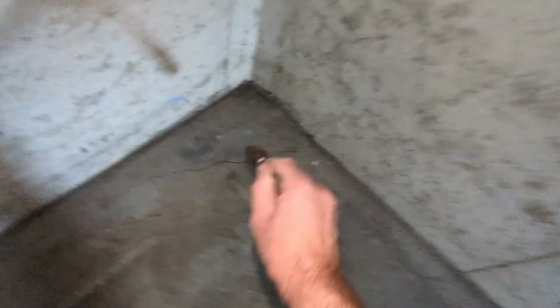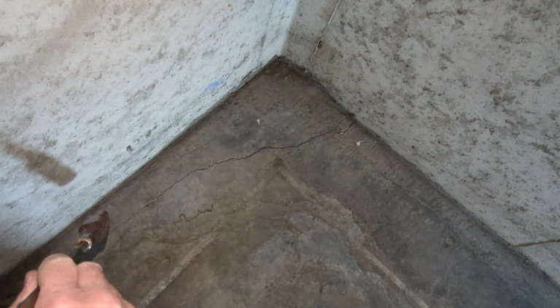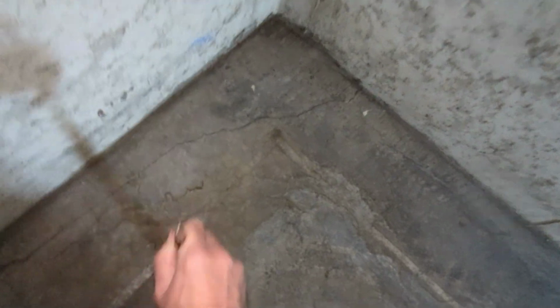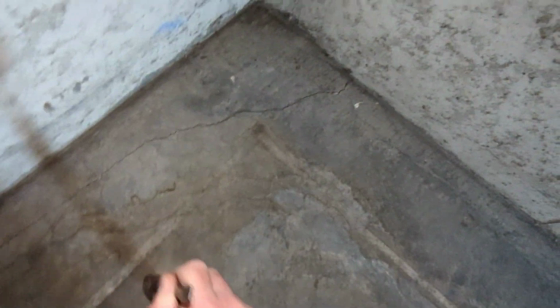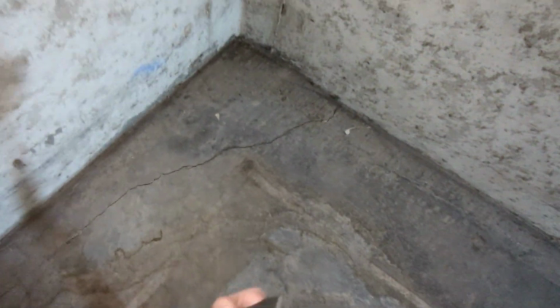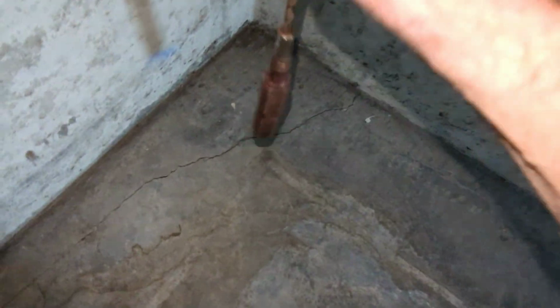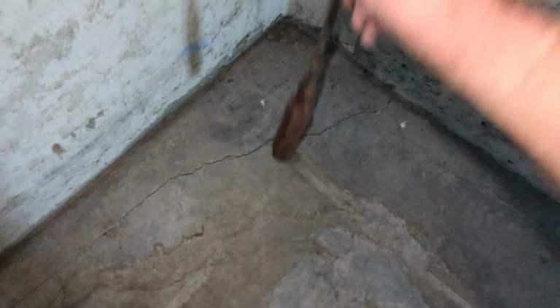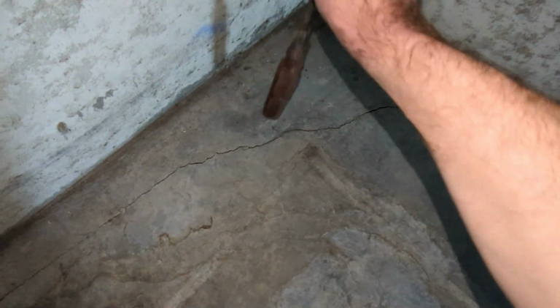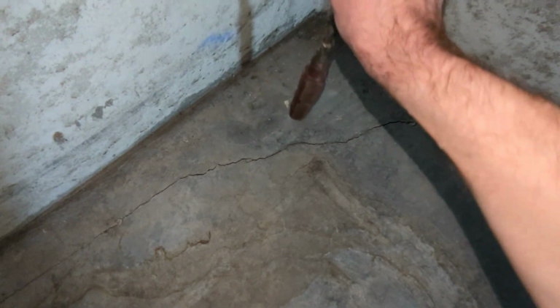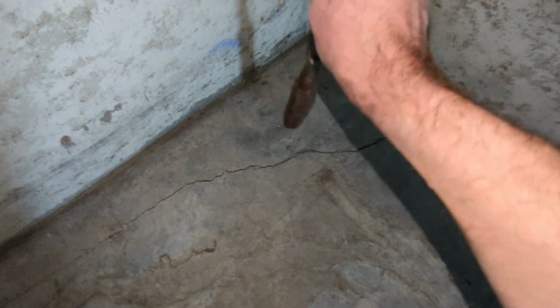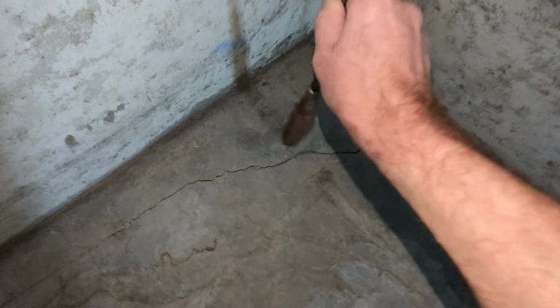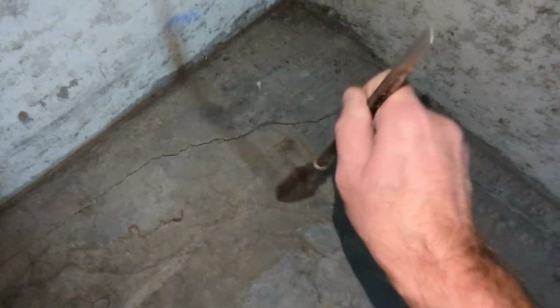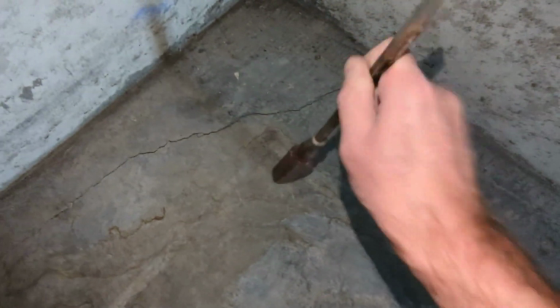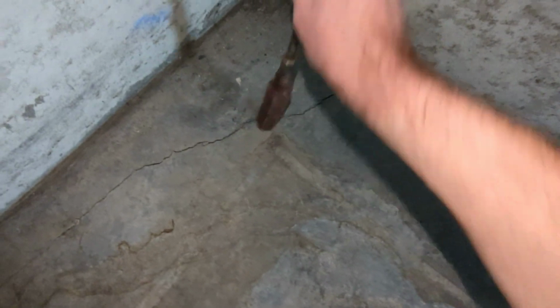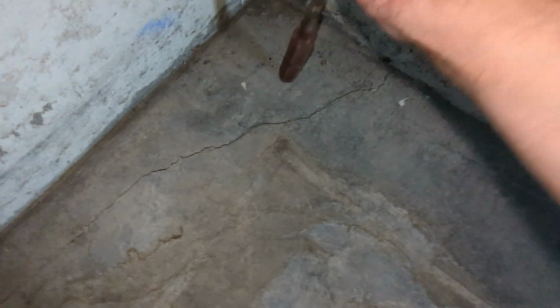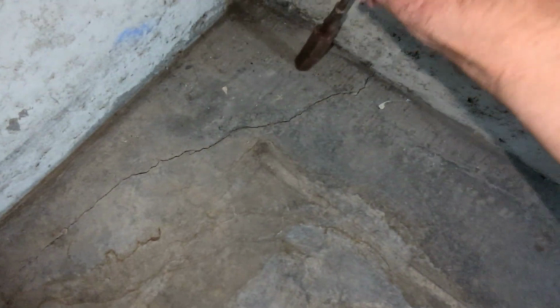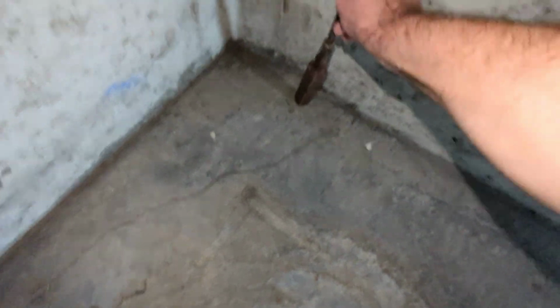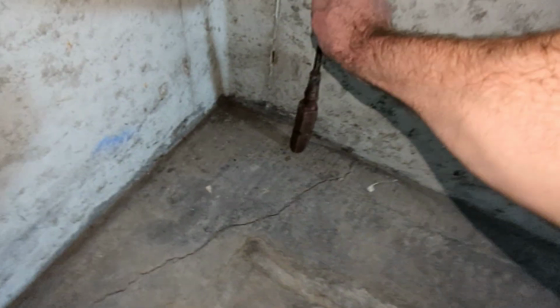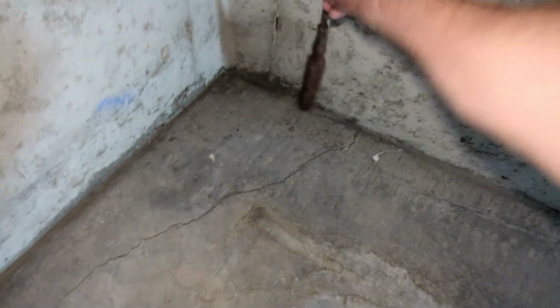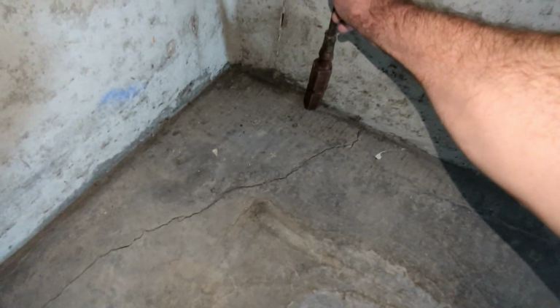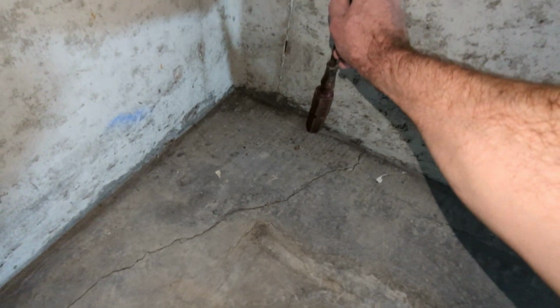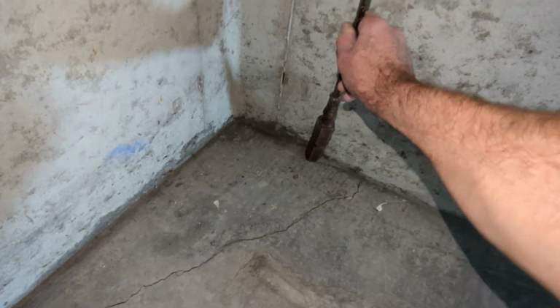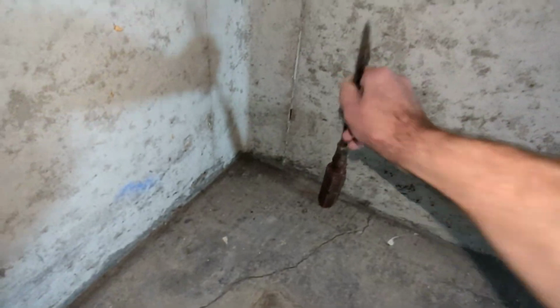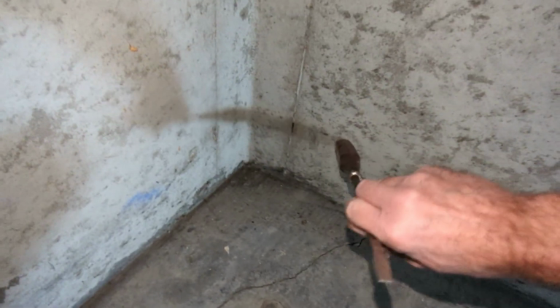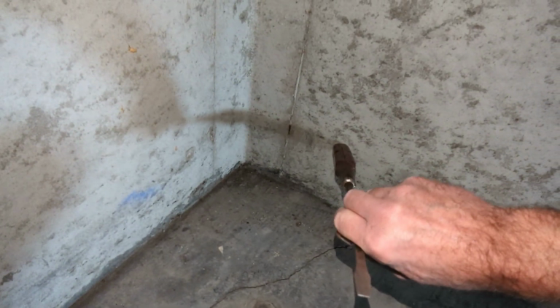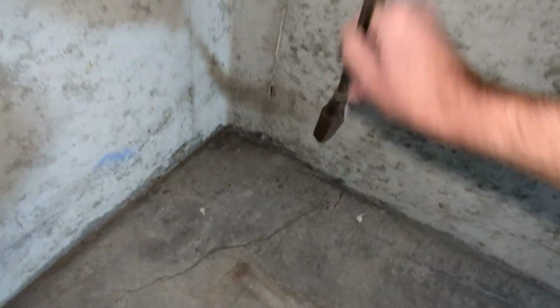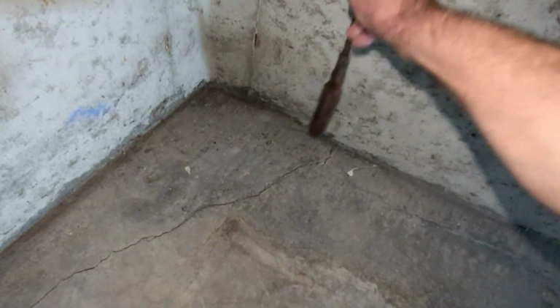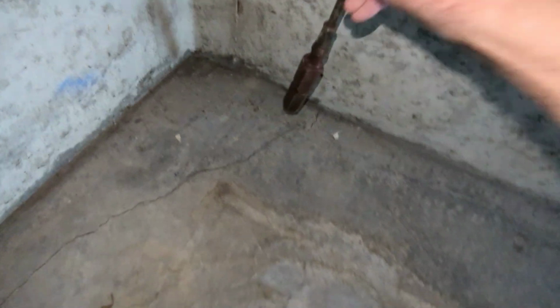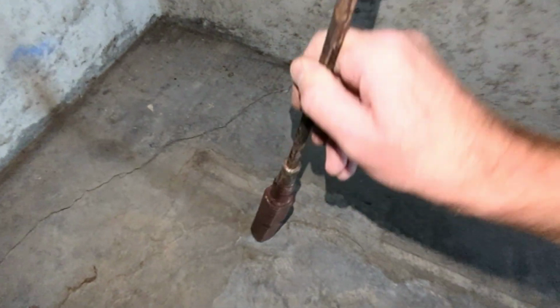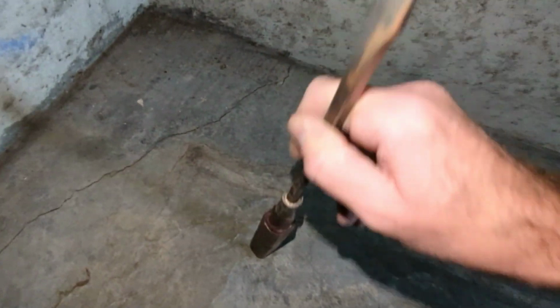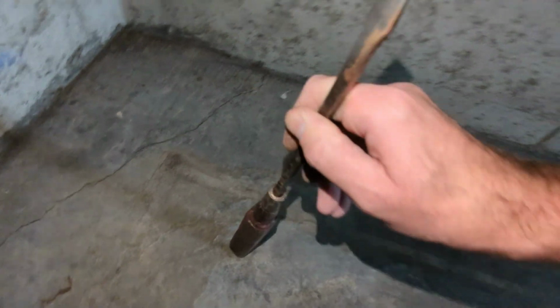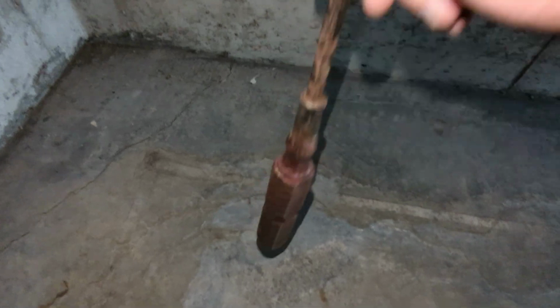There's another crack here and it's really hollow. That area is dense because it's hitting the footing below the foundation — and then hollow right there.